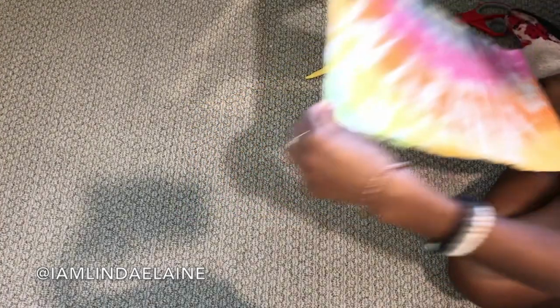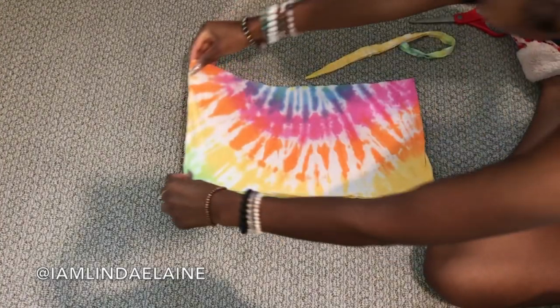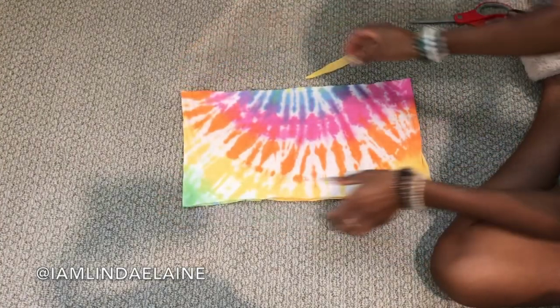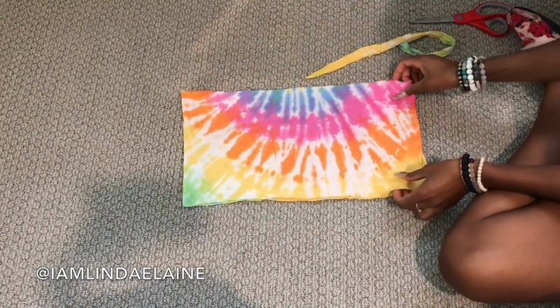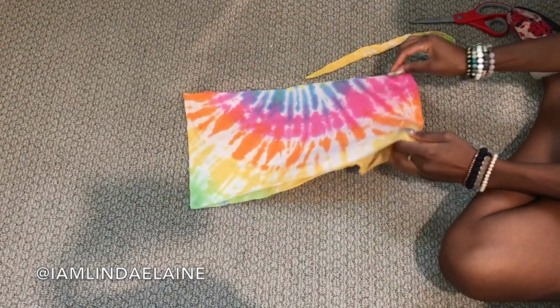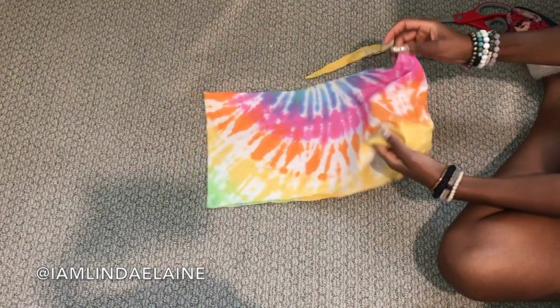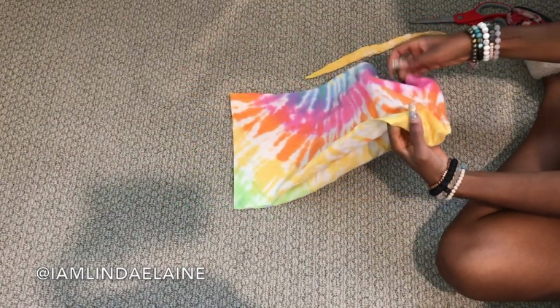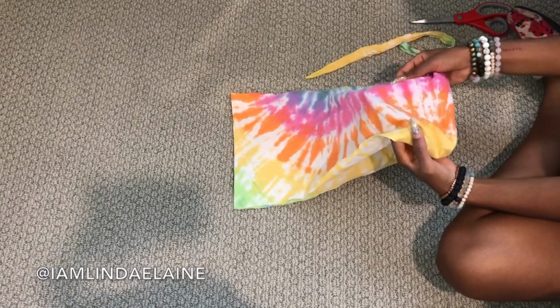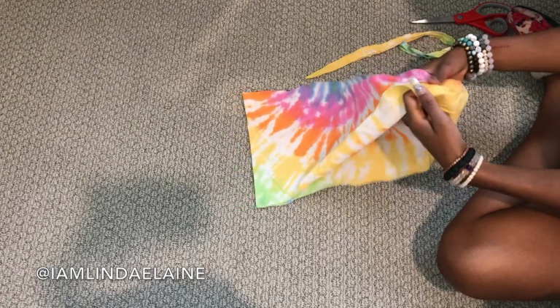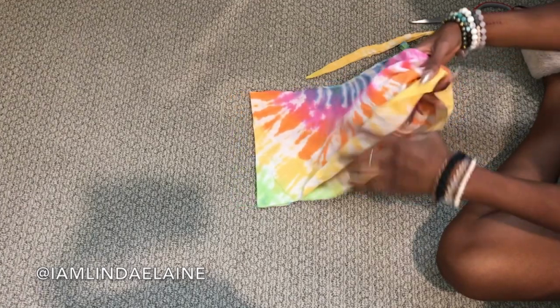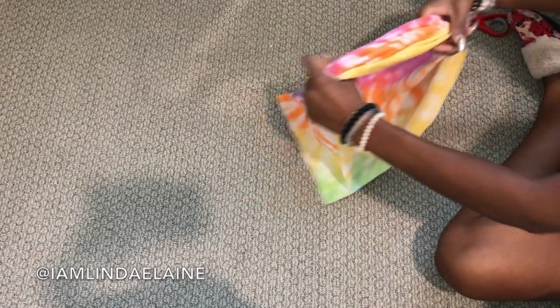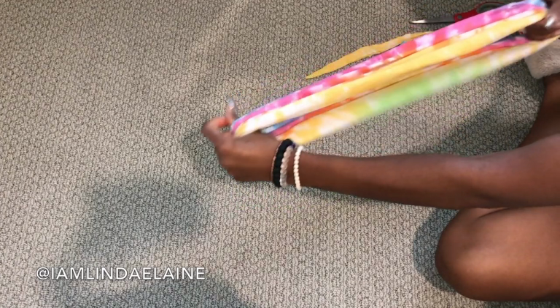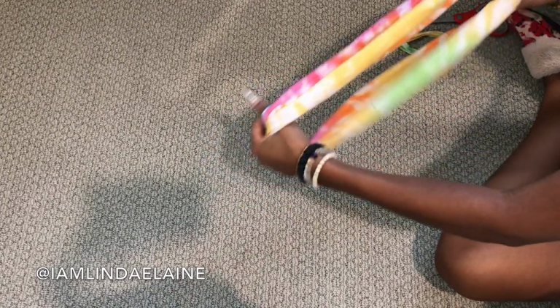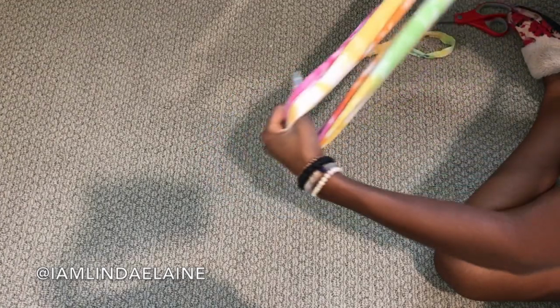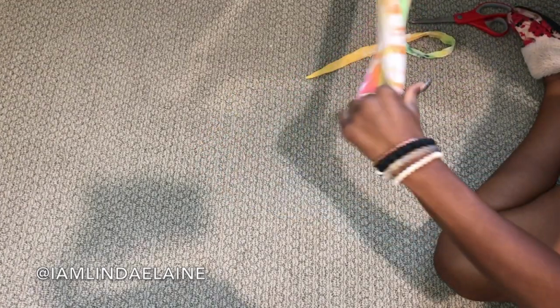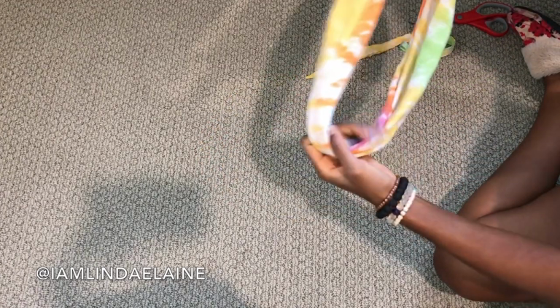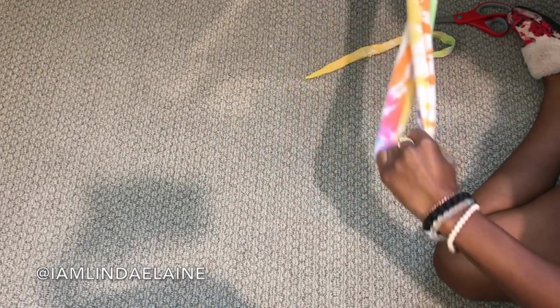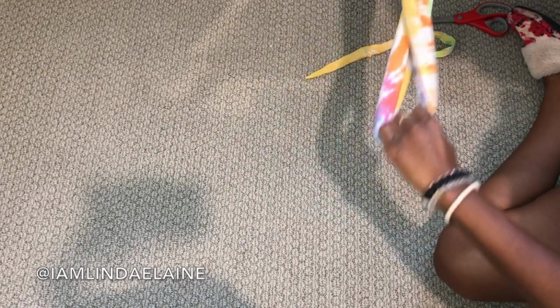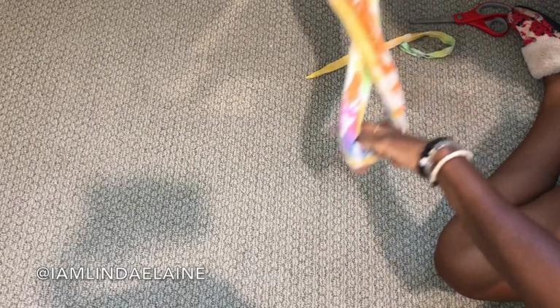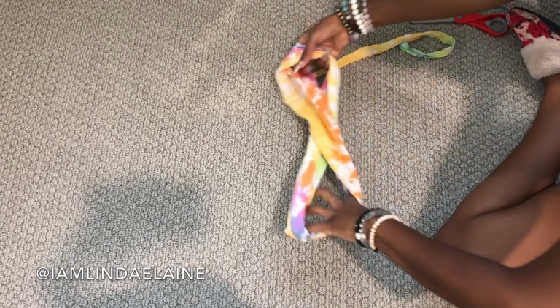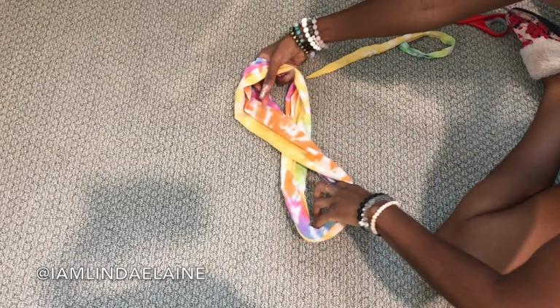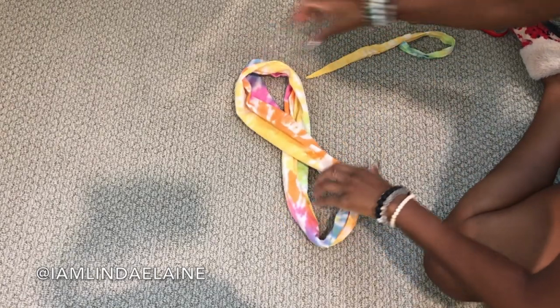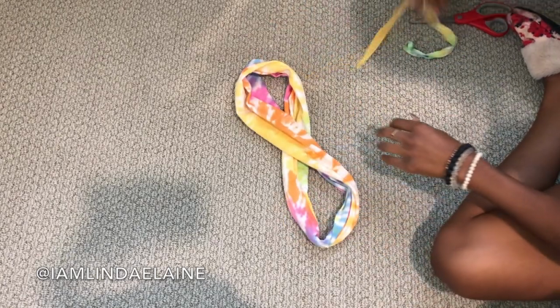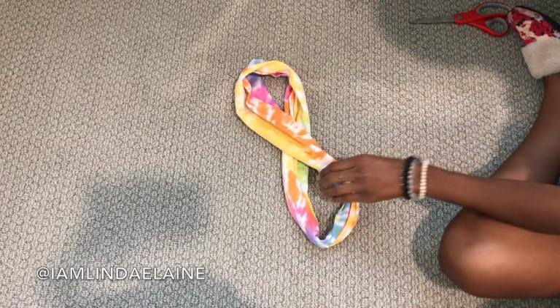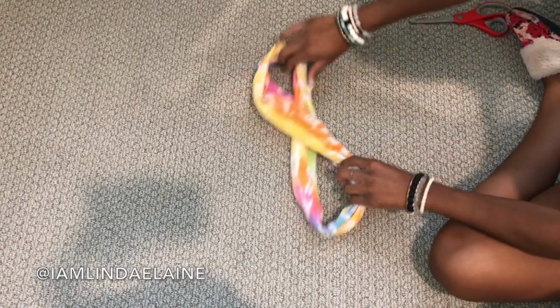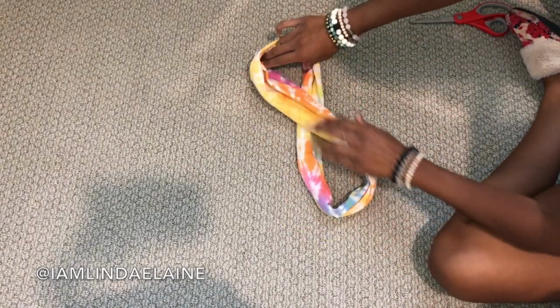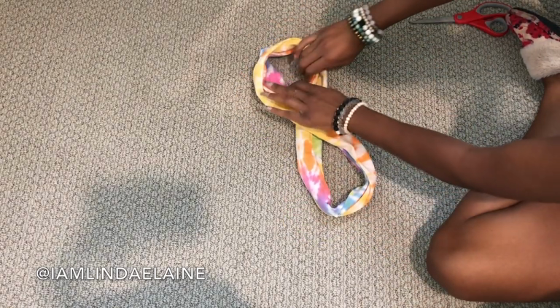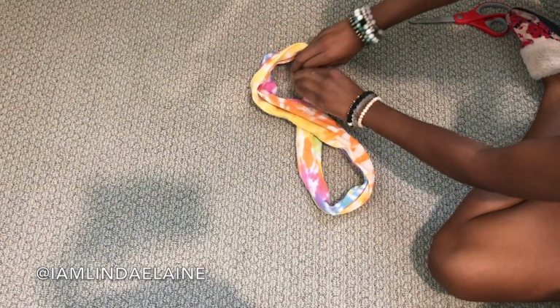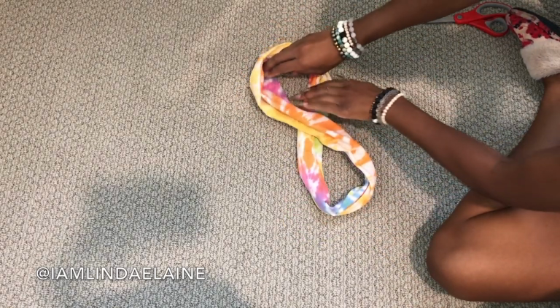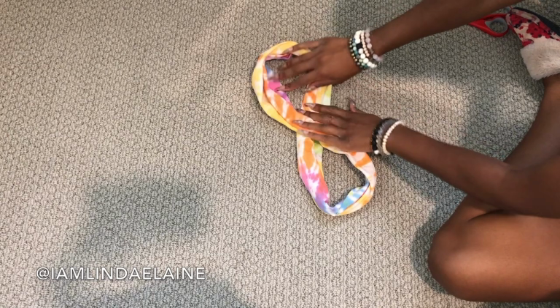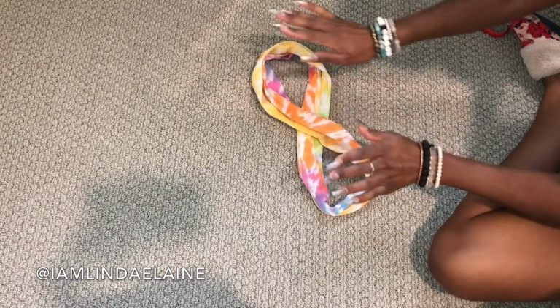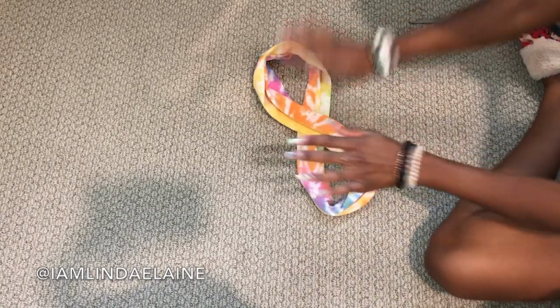So after that, you're just going to want to stretch the shirt slightly. Don't do it too much because then it may be too big. I like my headbands to be very fitting to my head, so don't get crazy with the stretching.